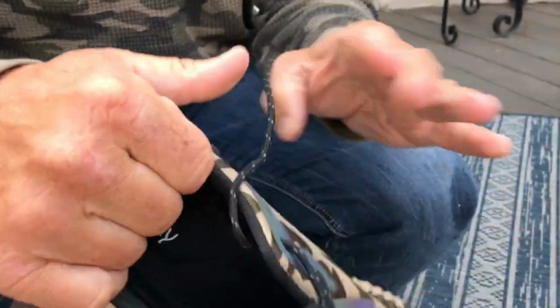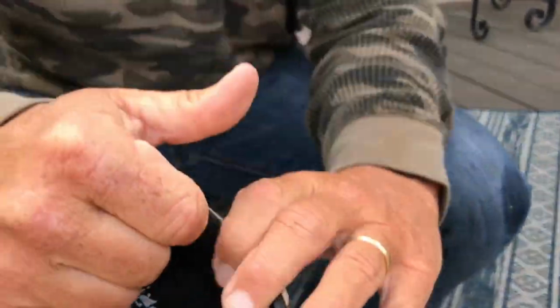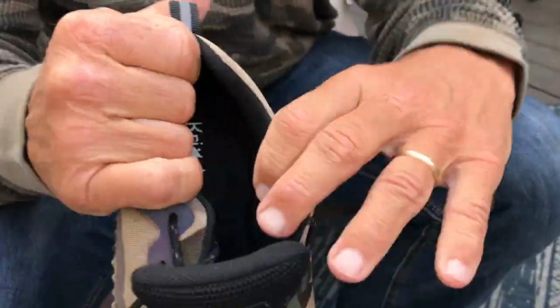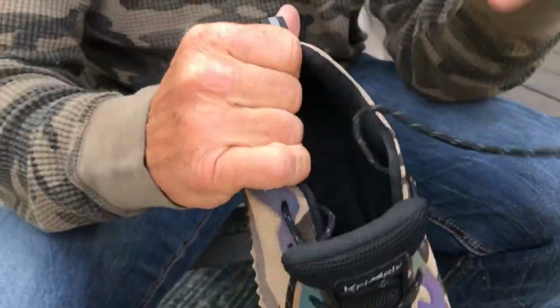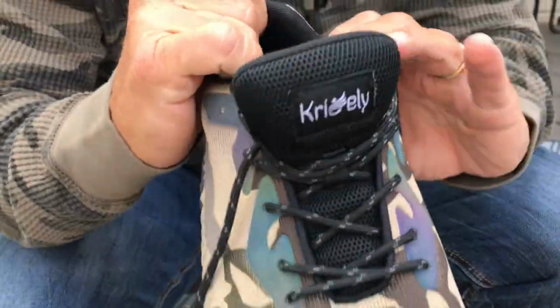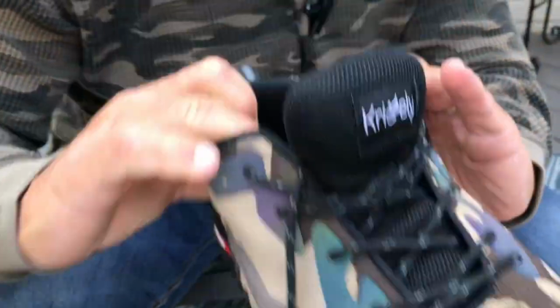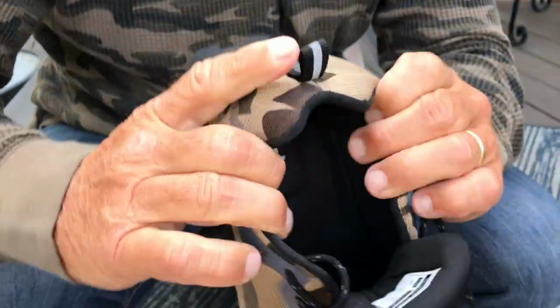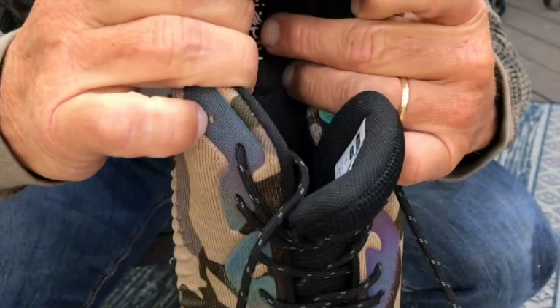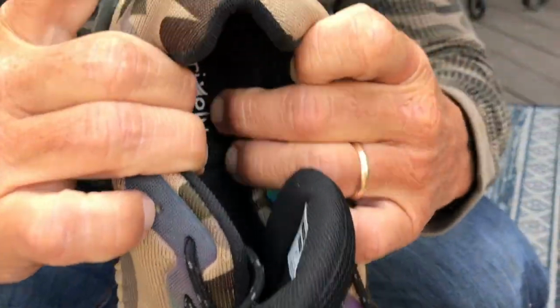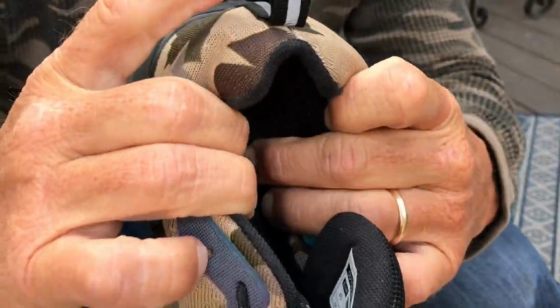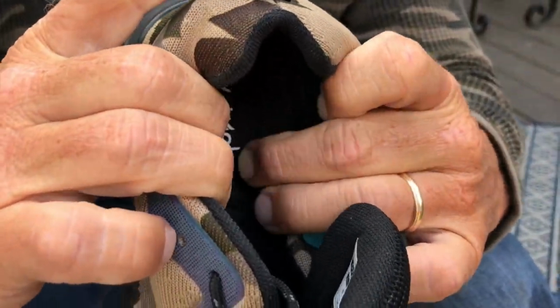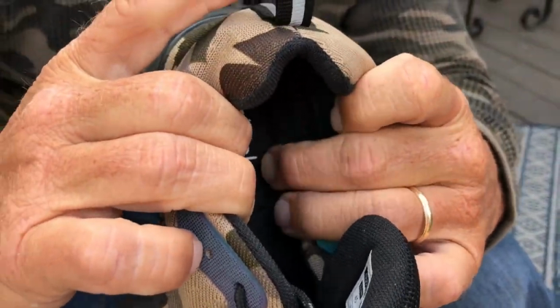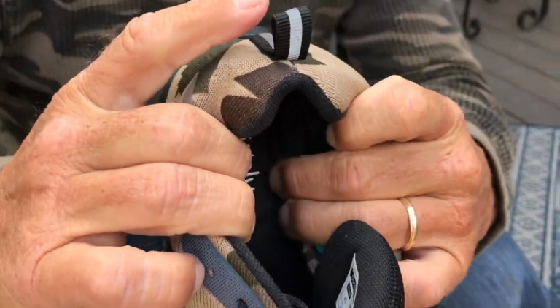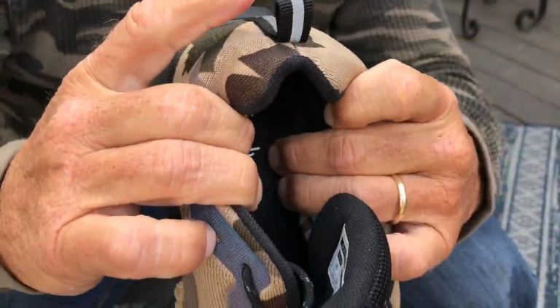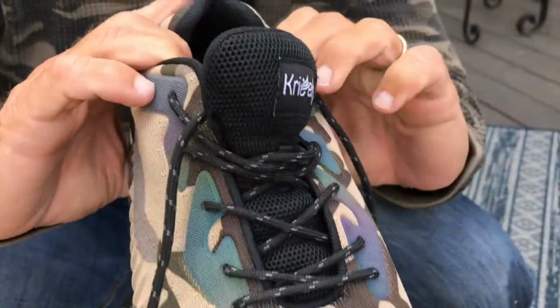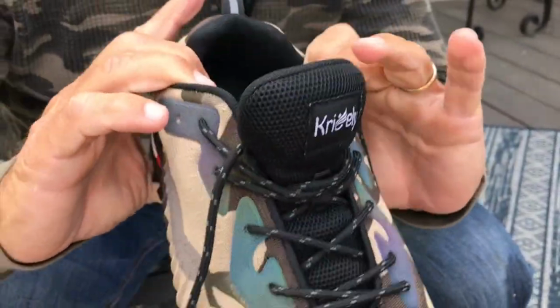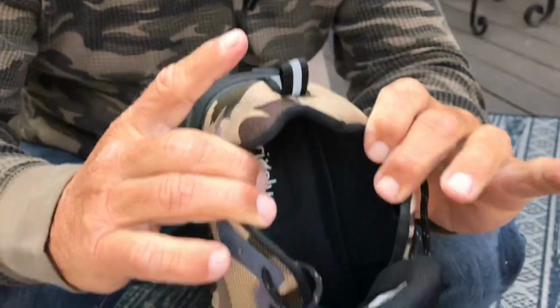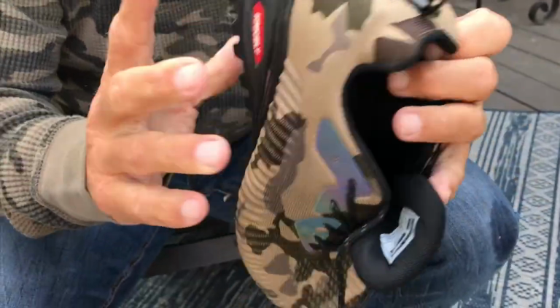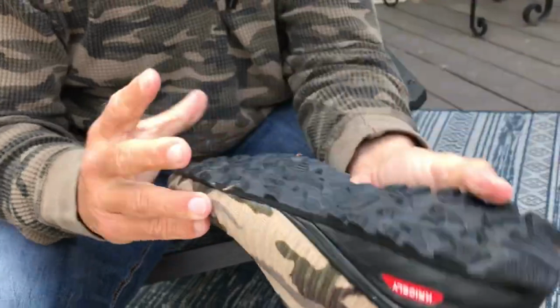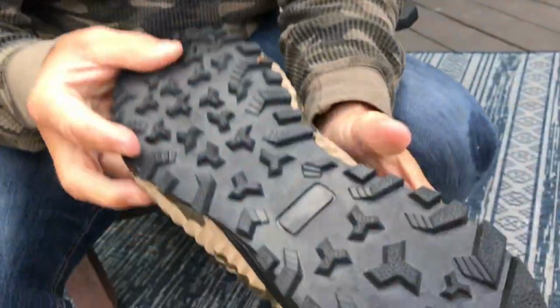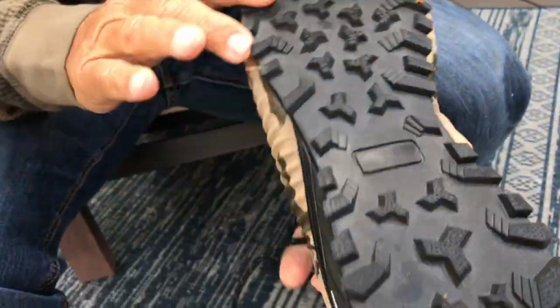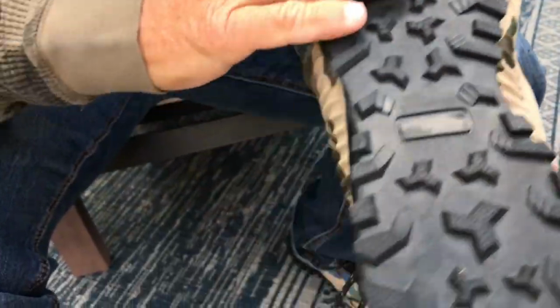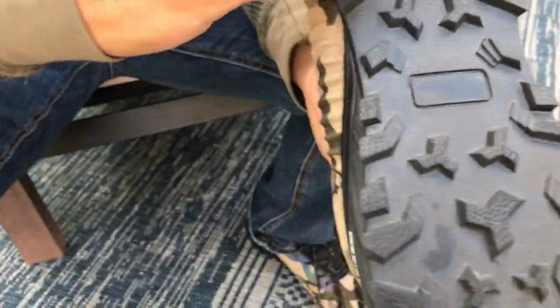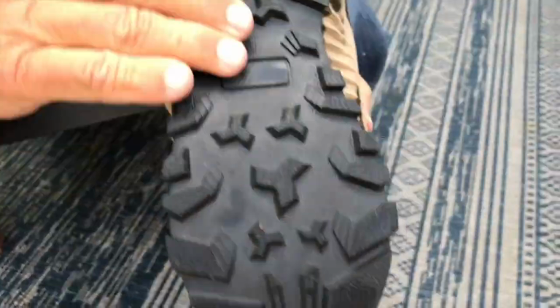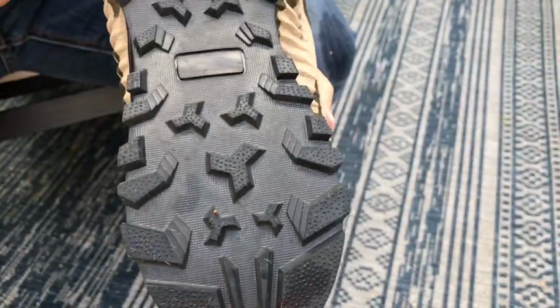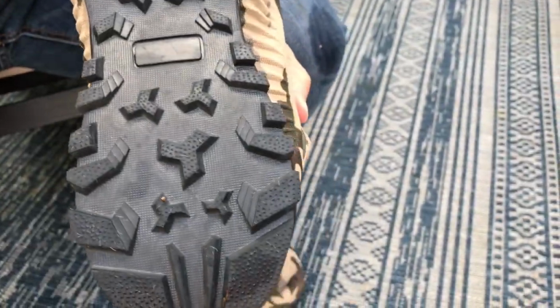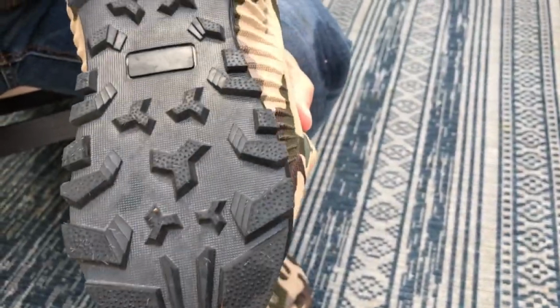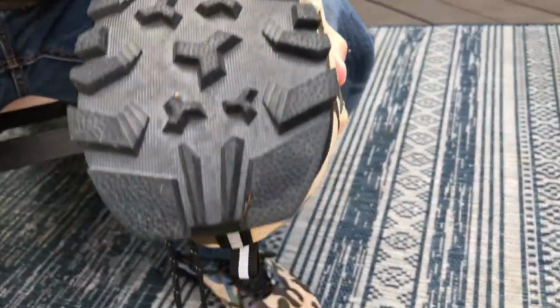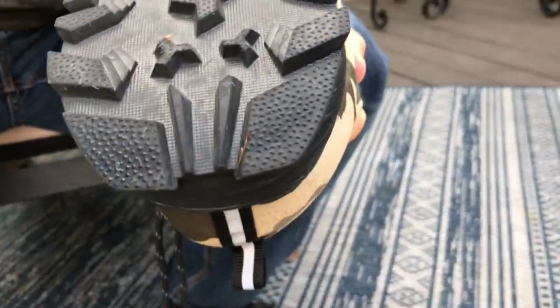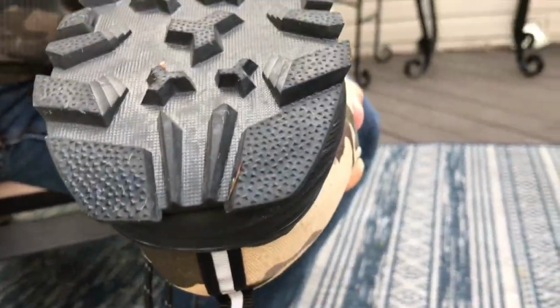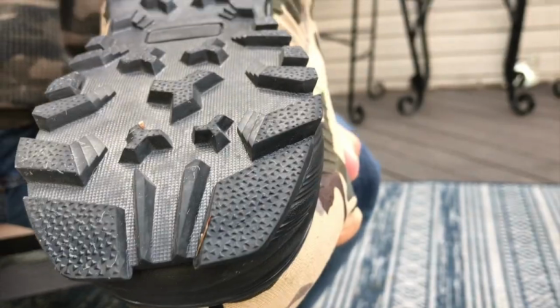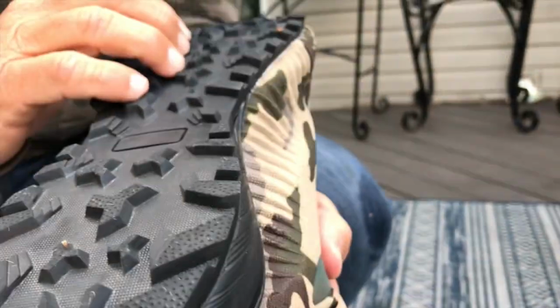Inside here, there's like a memory foam structure, so it feels extremely comfortable. And if you look at the tread on here, these are the perfect shoes for doing stuff outside.